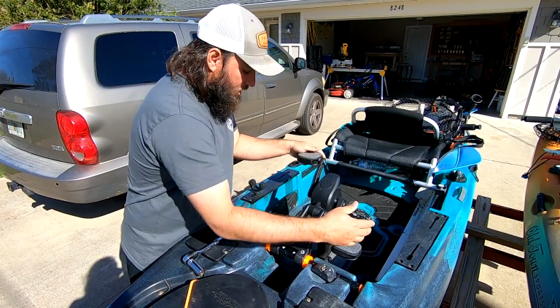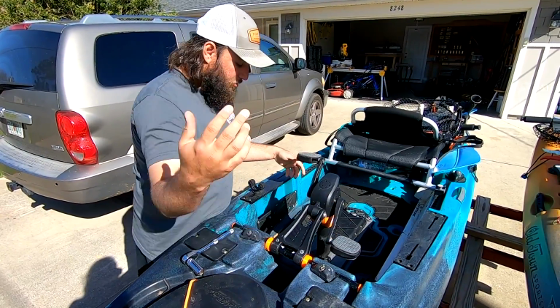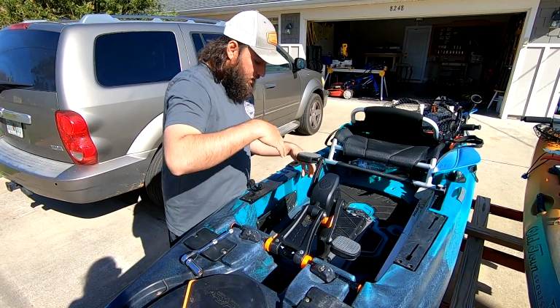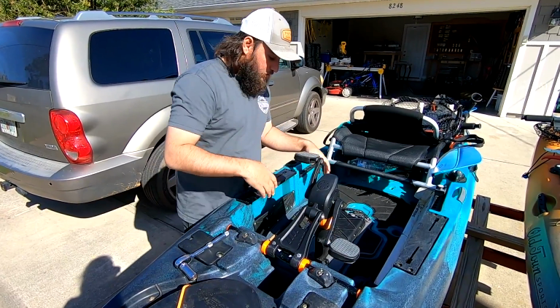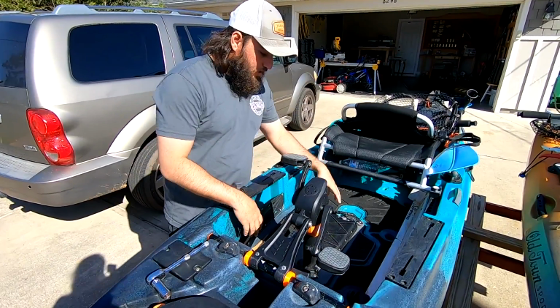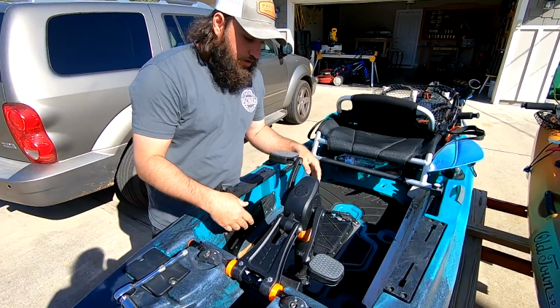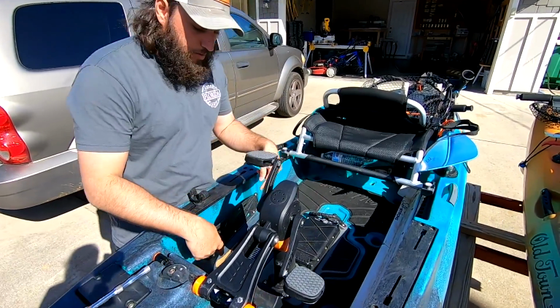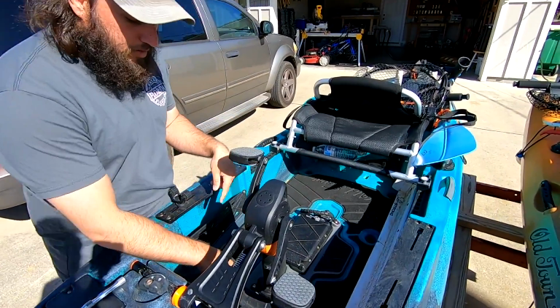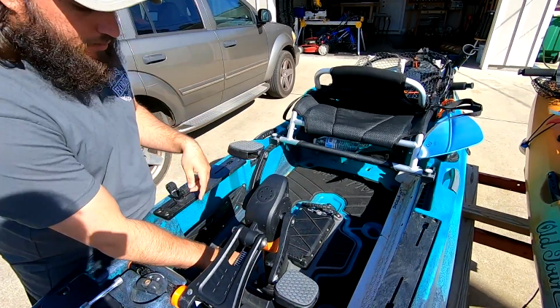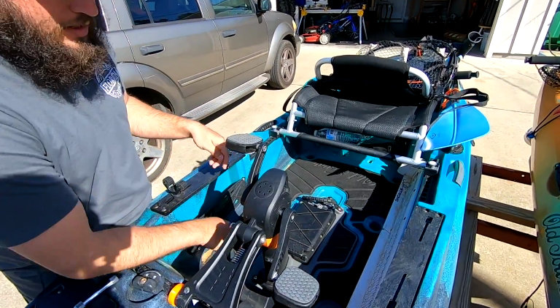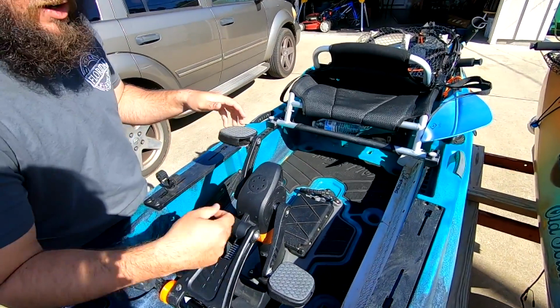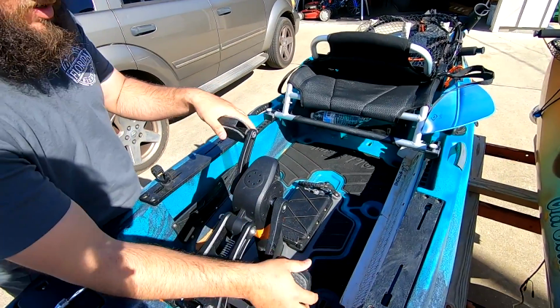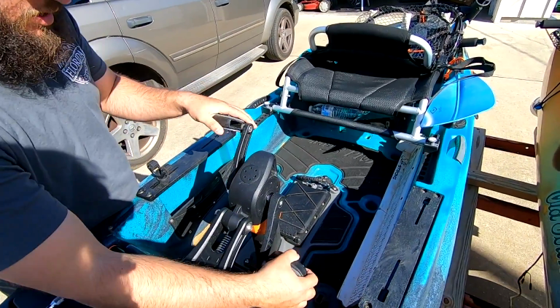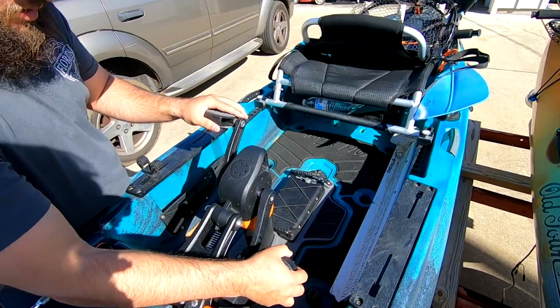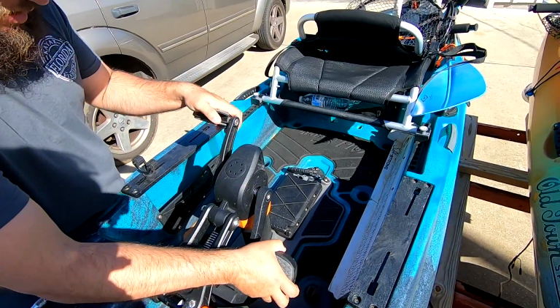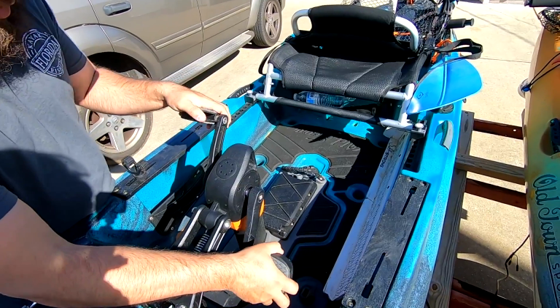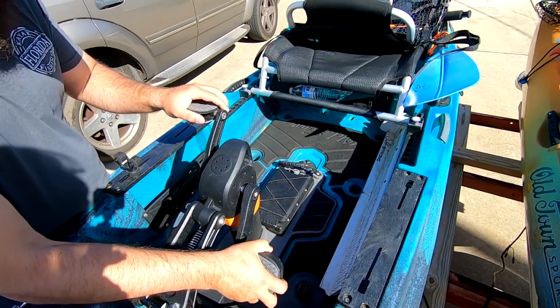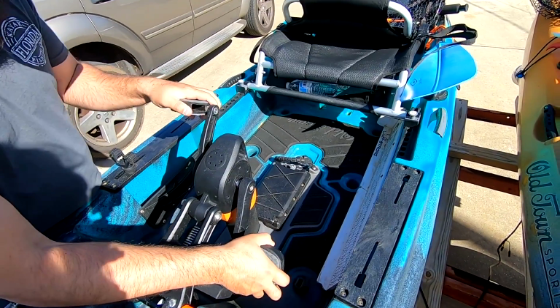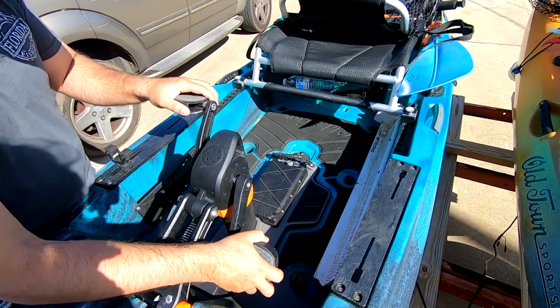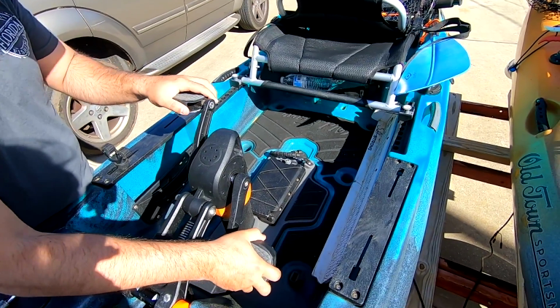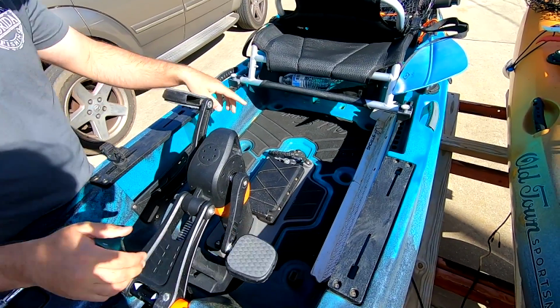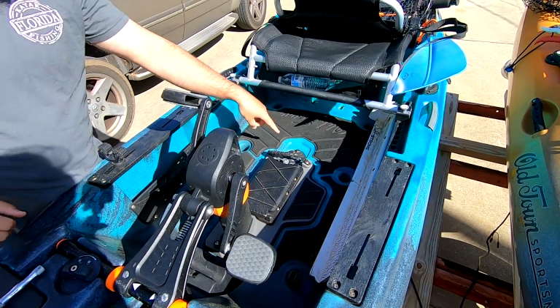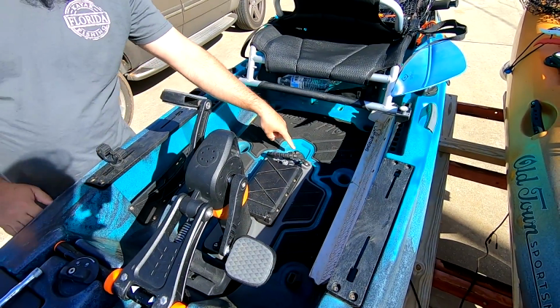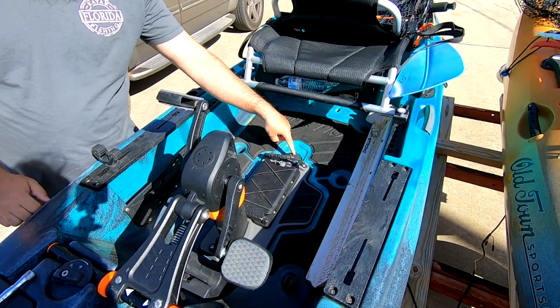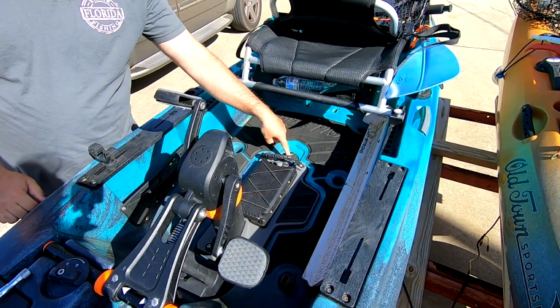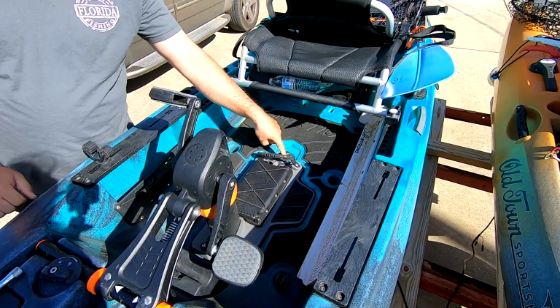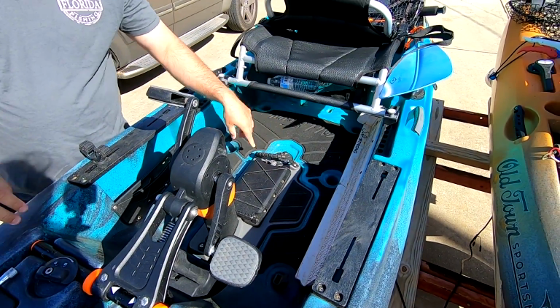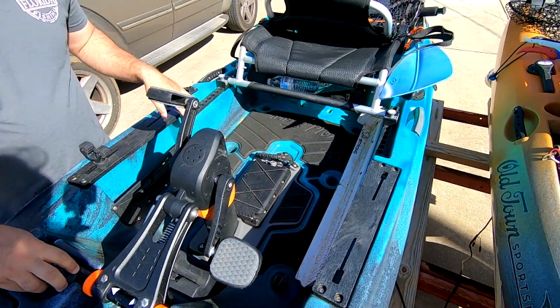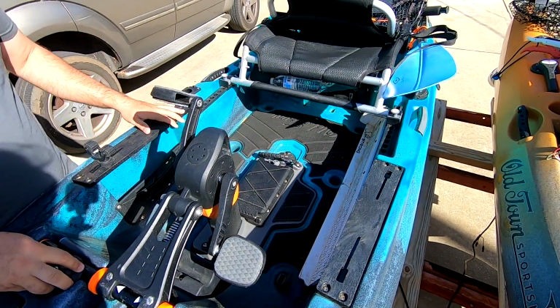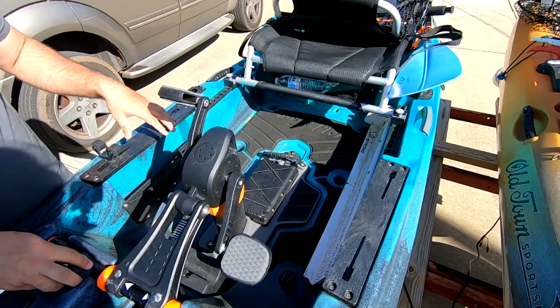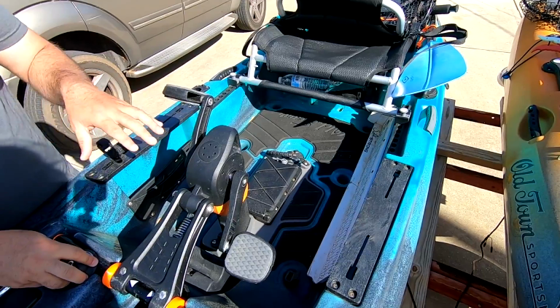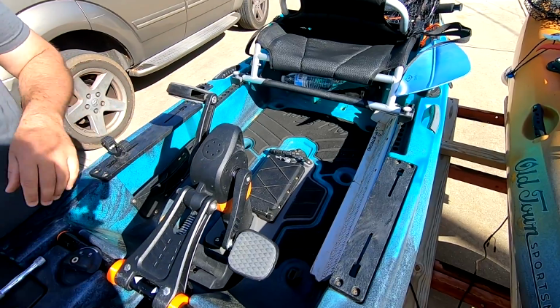Bring the camera in here. When we do that, look down there — see how it's off-centered and going back and forth? Even with this being locked in and these being locked in, it still wiggles.